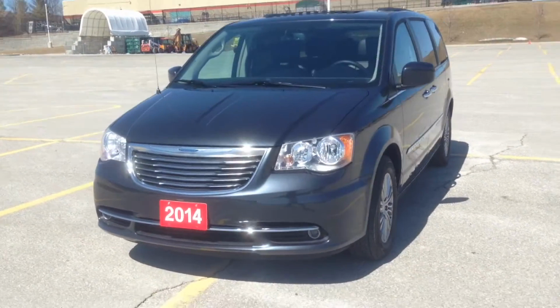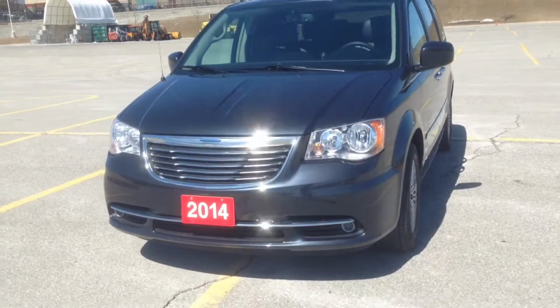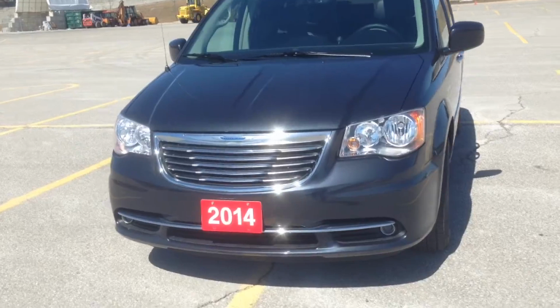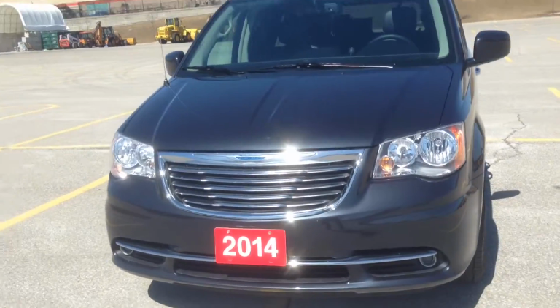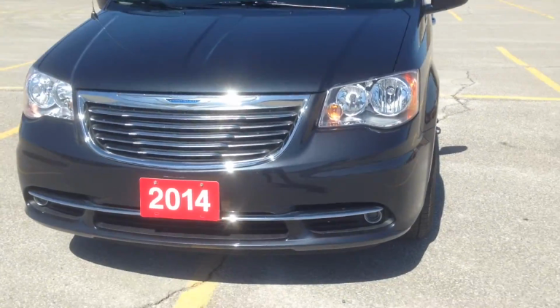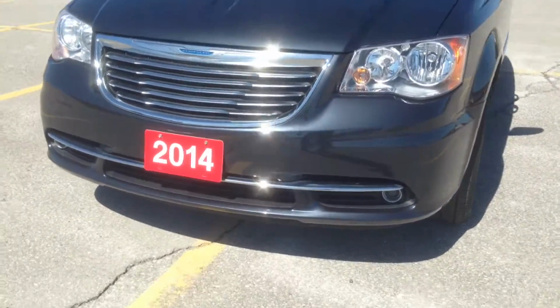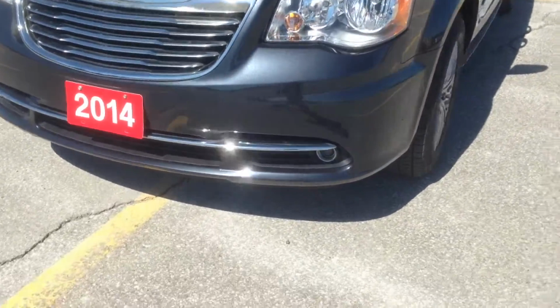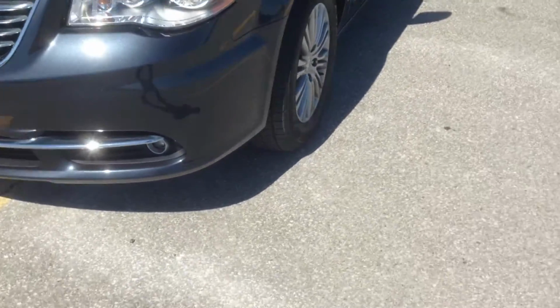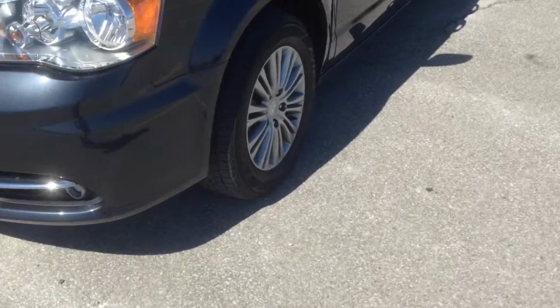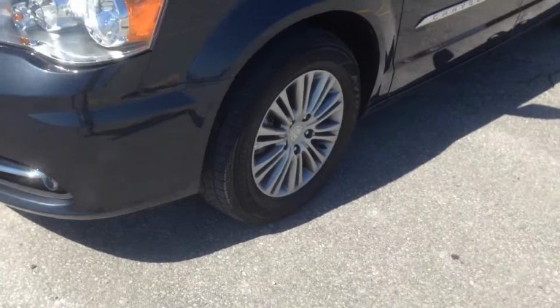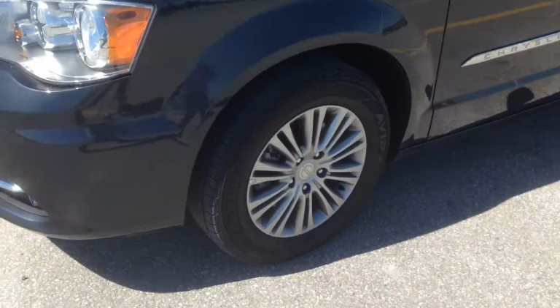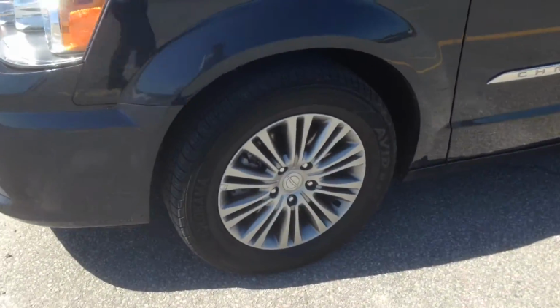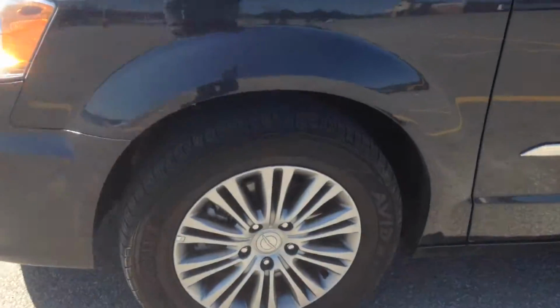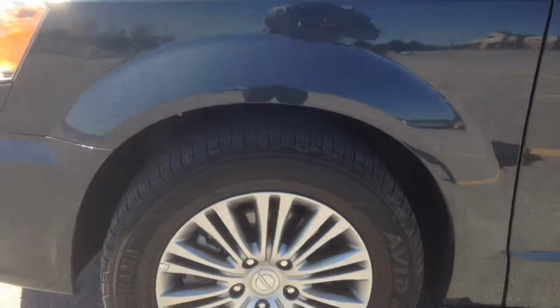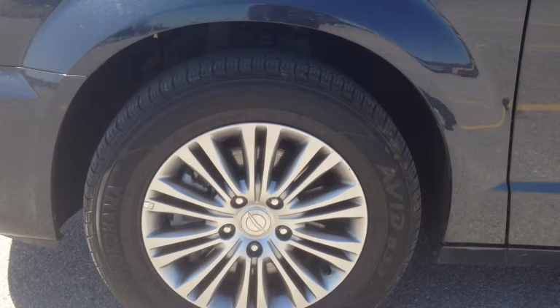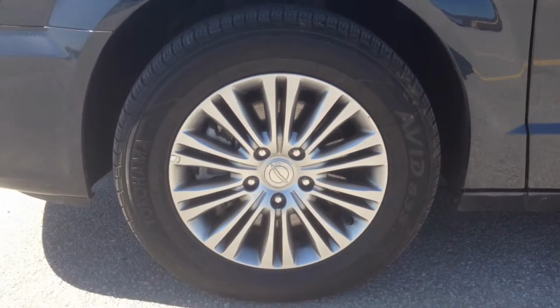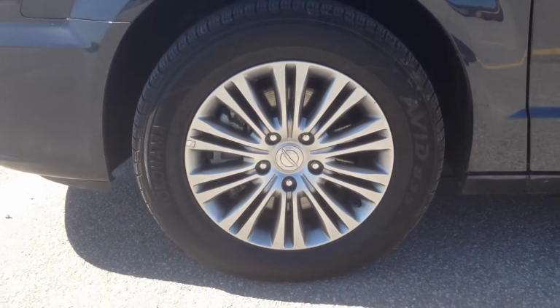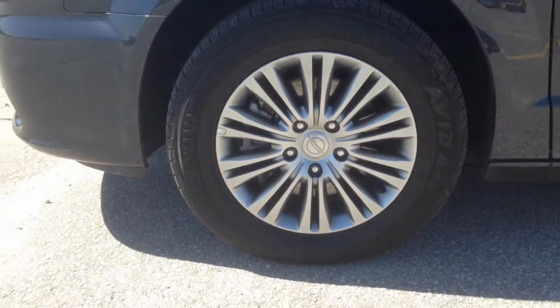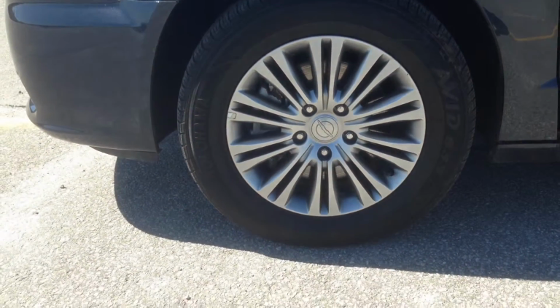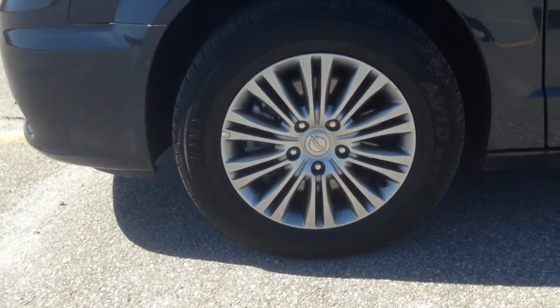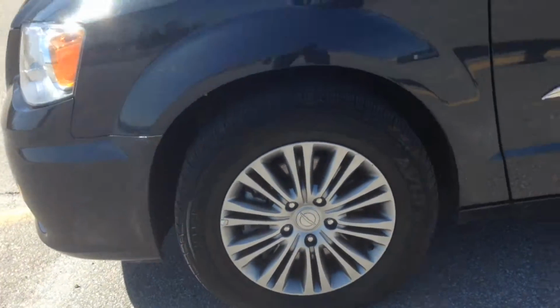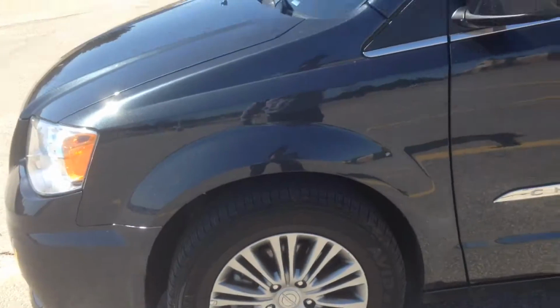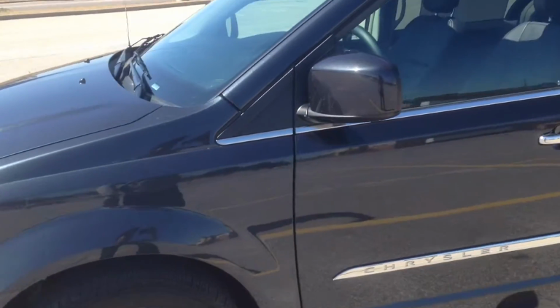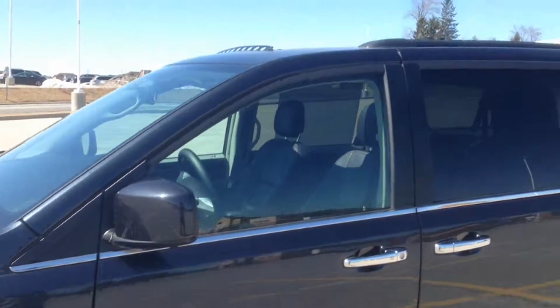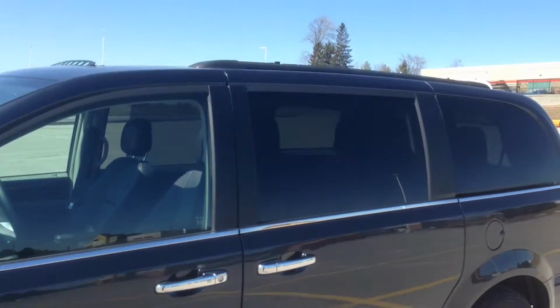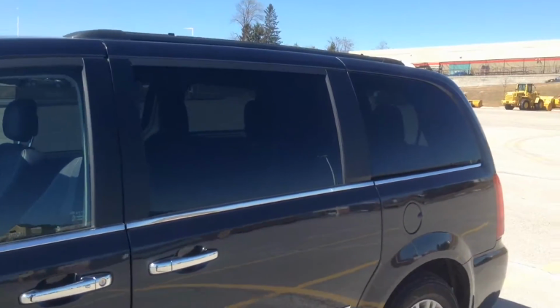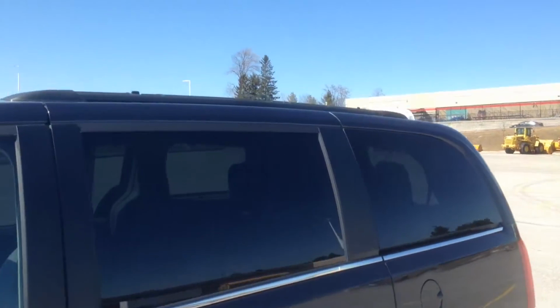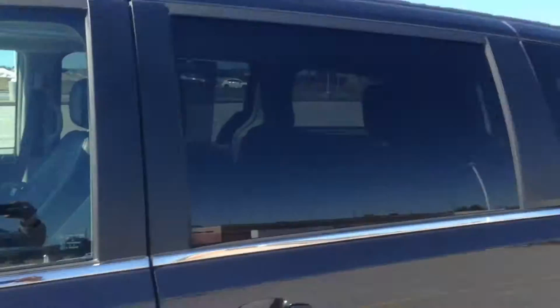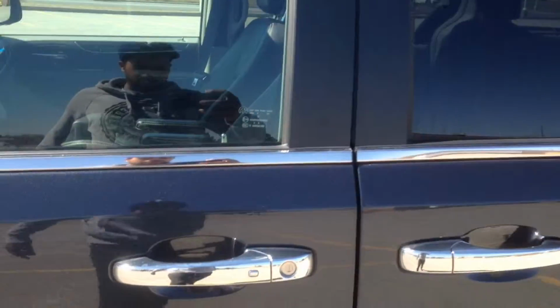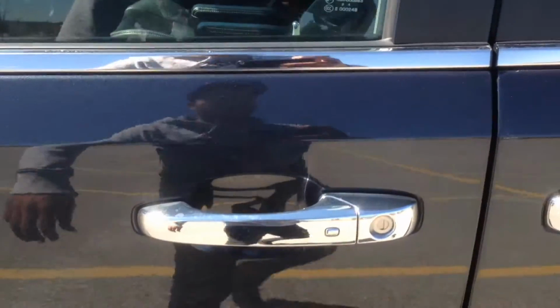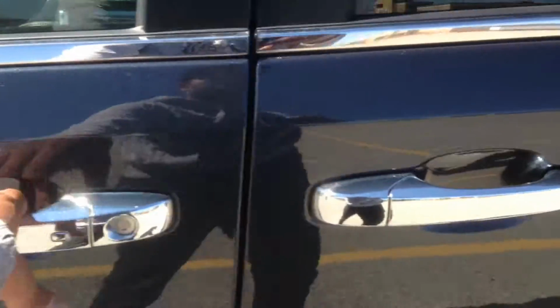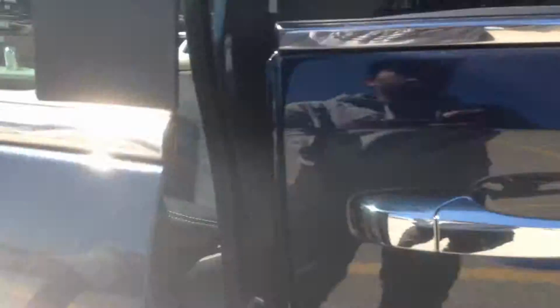Up front, we've got our daytime running lights and fog lights. On the side here, 17-inch alloy wheels, TPMS. We've got rear tinted windows, roof racks up top, and our smart key entry system.